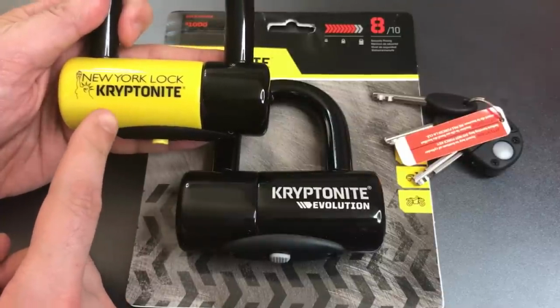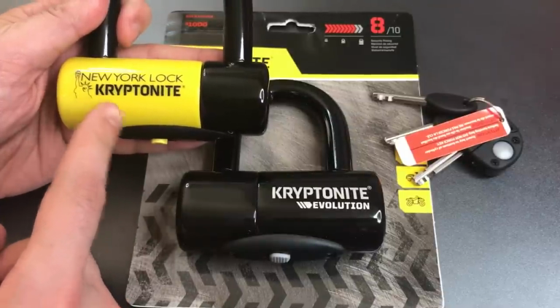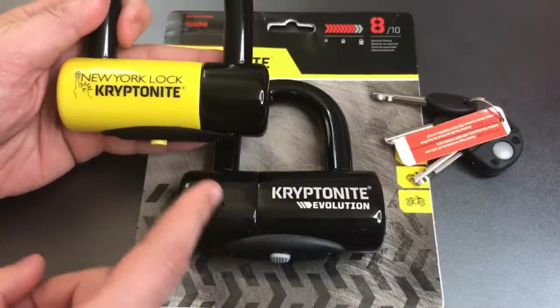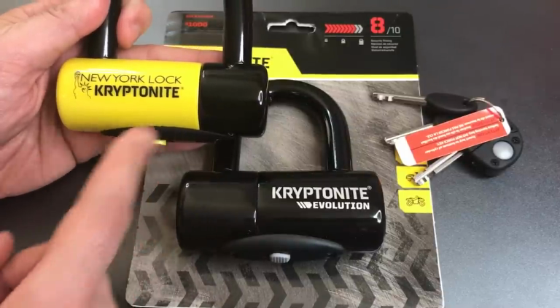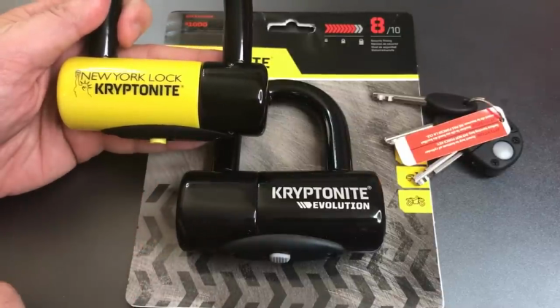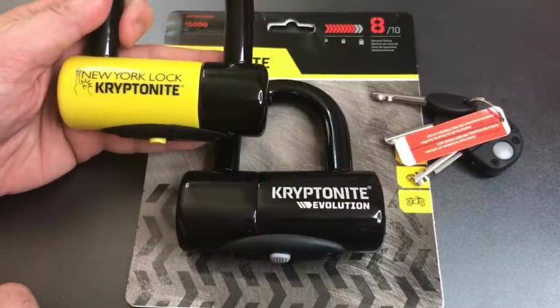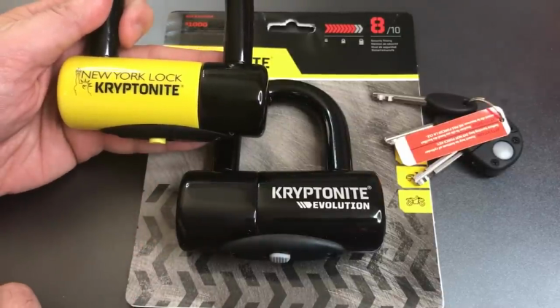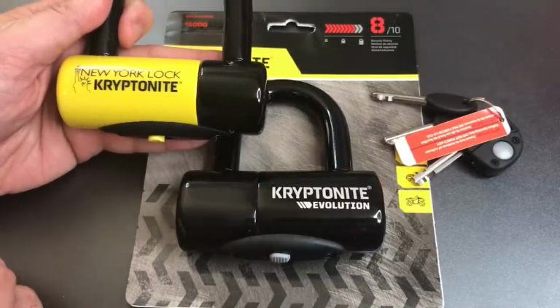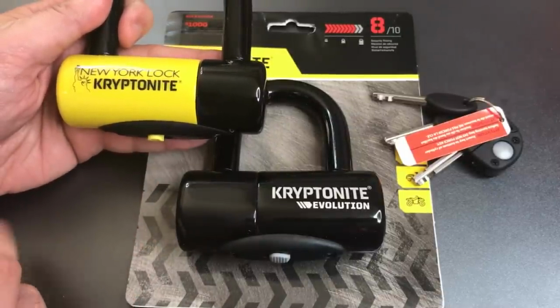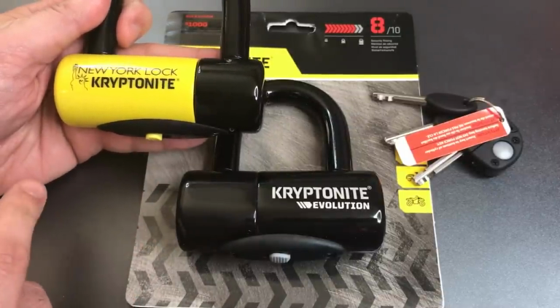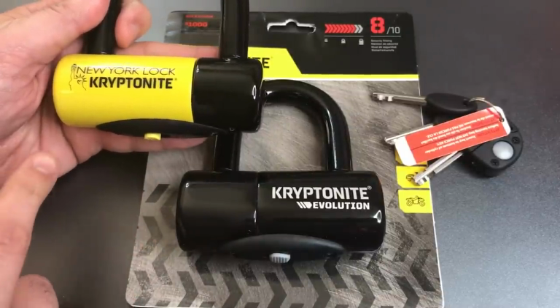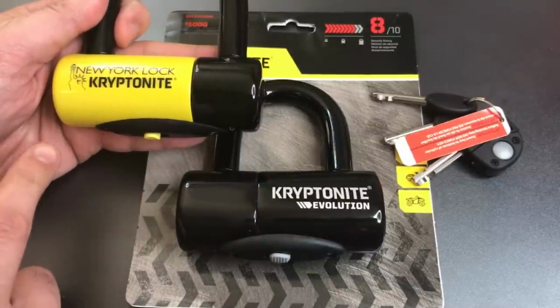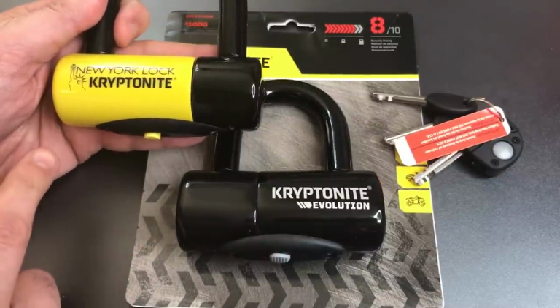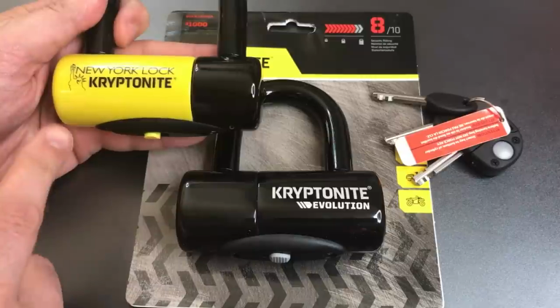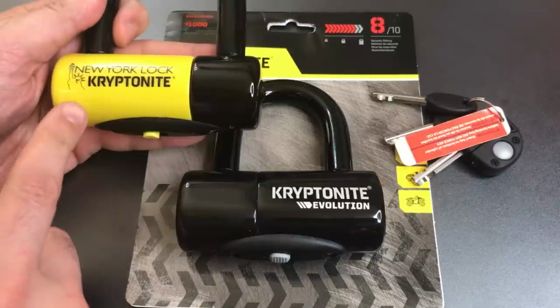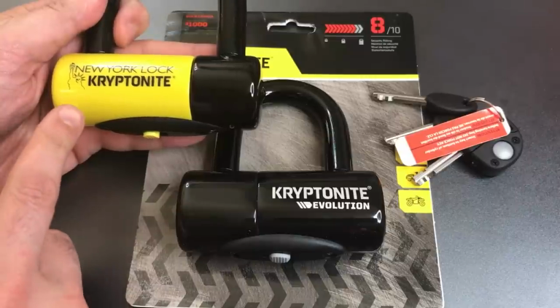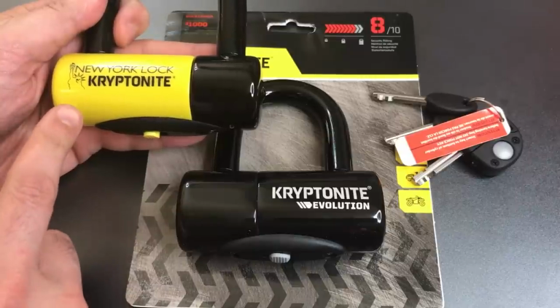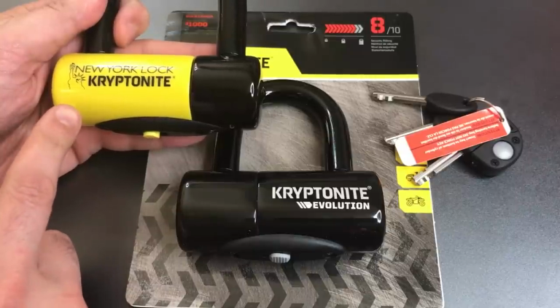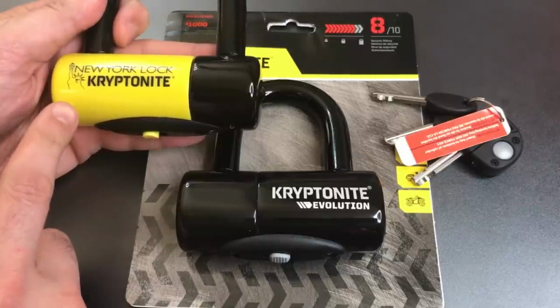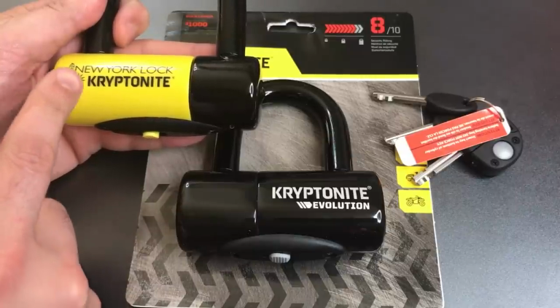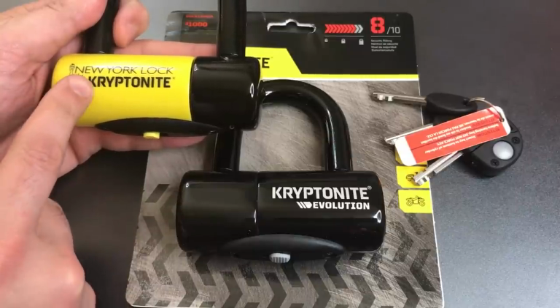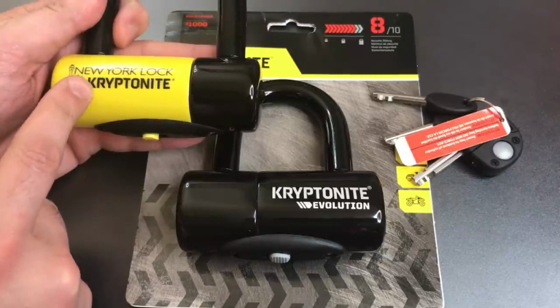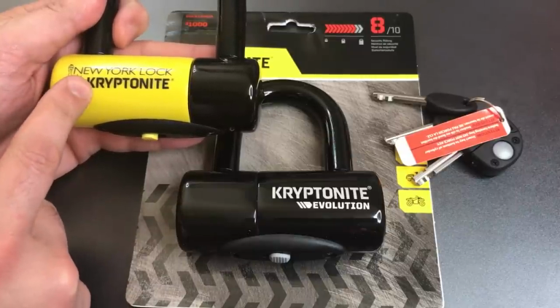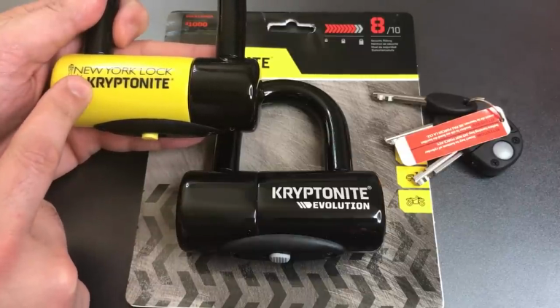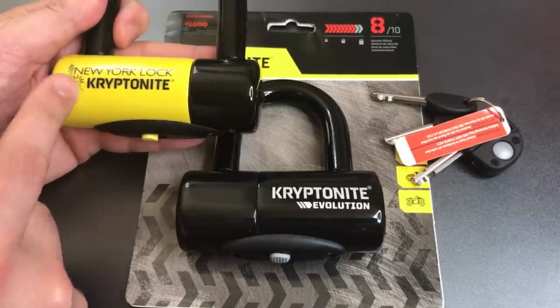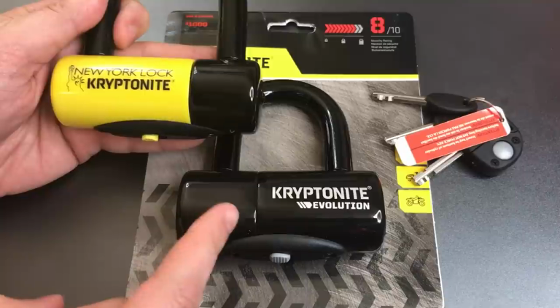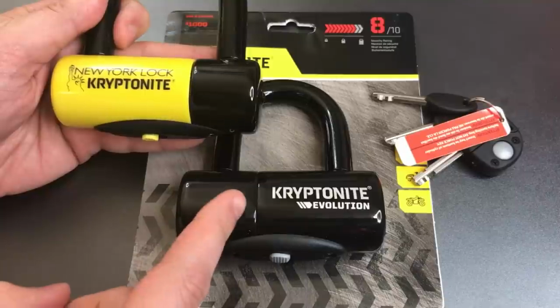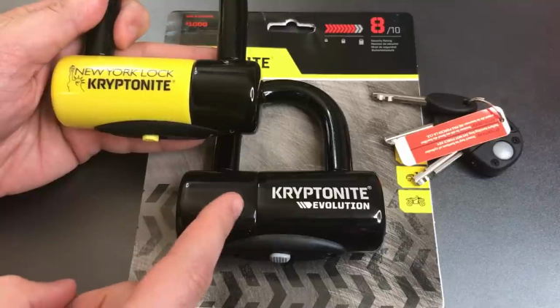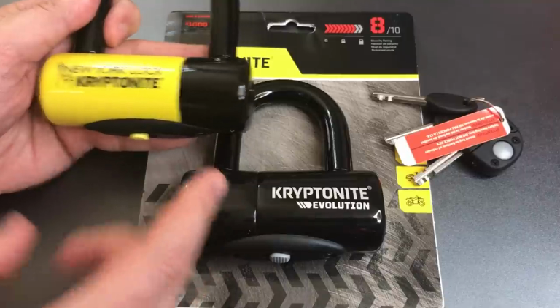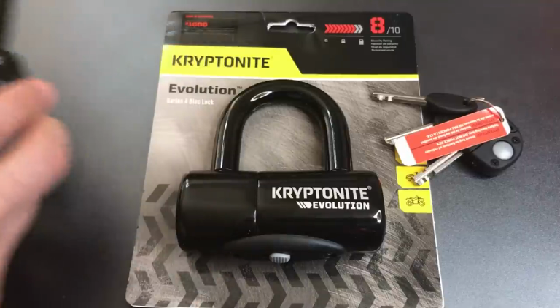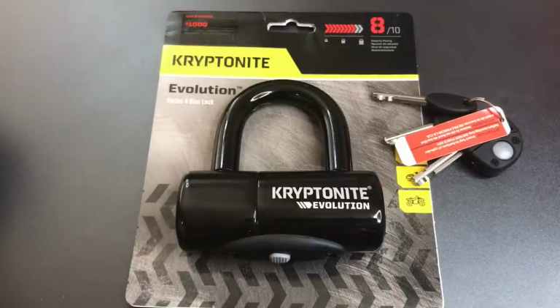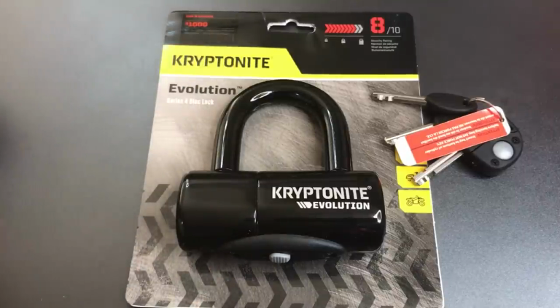And since these two locks are so similar, it's worth taking a brief moment to see what makes the difference between a 9 out of 10 security rating and an 8 out of 10 security rating.